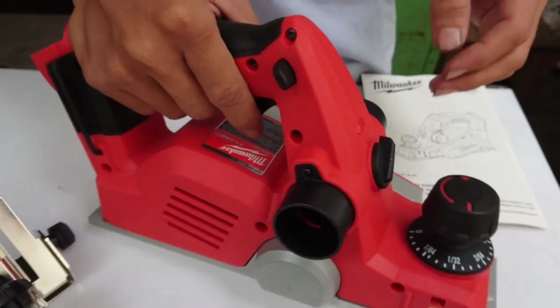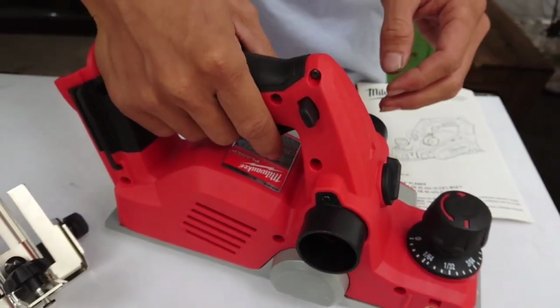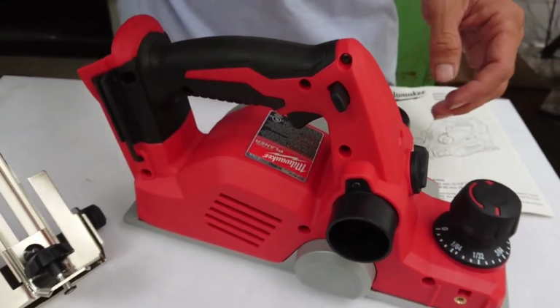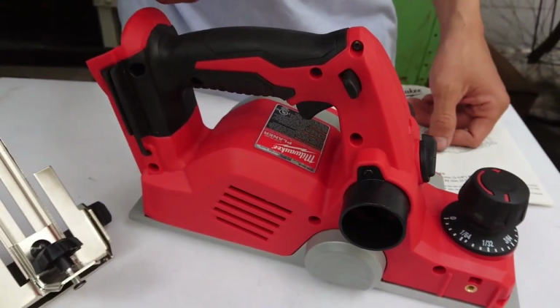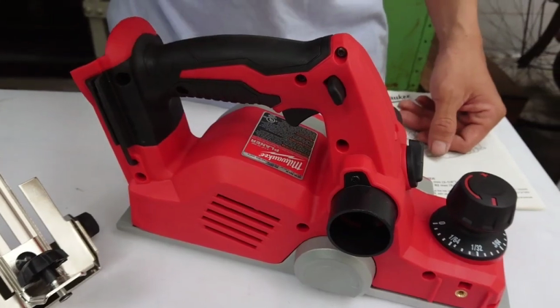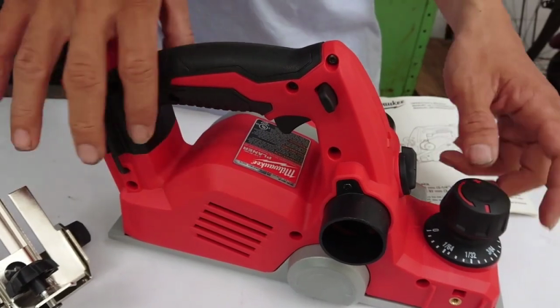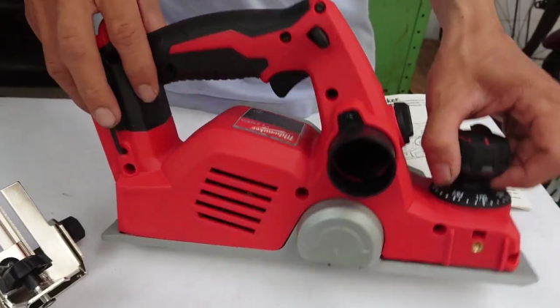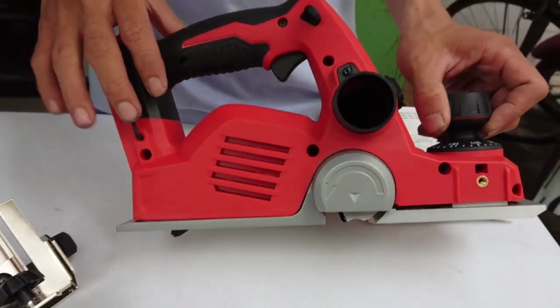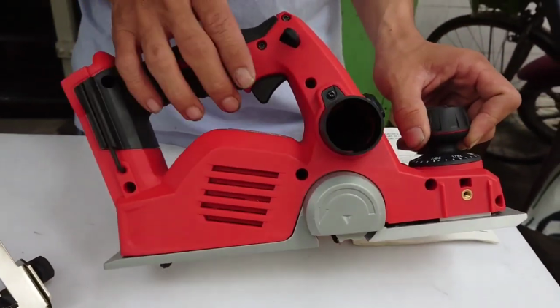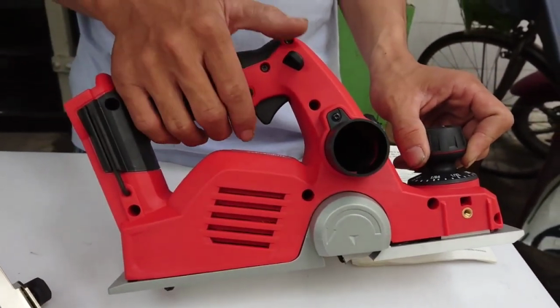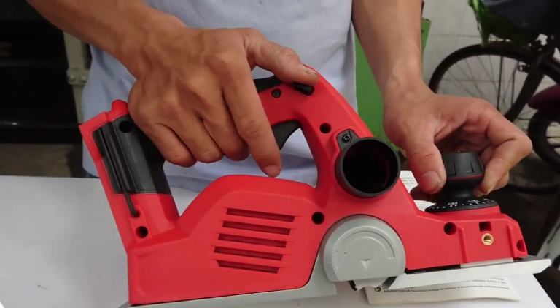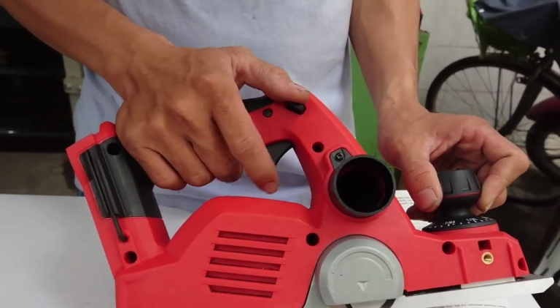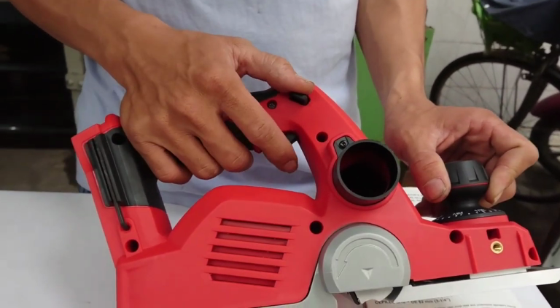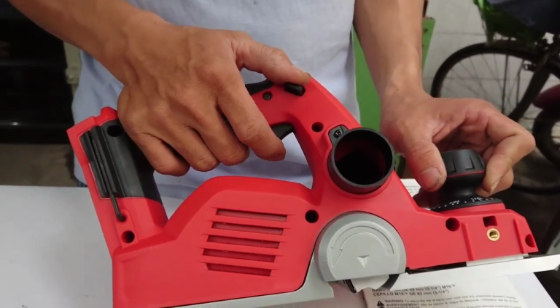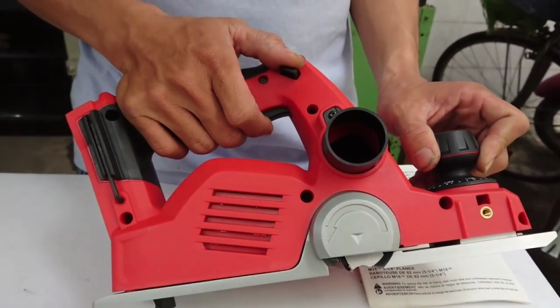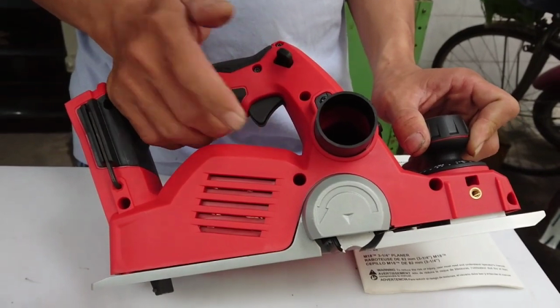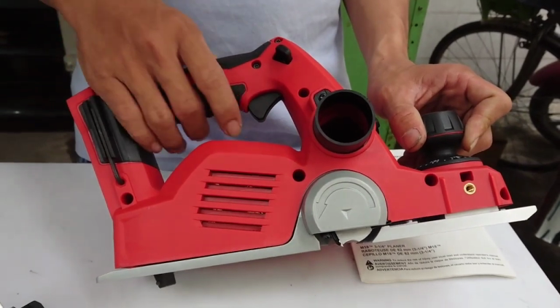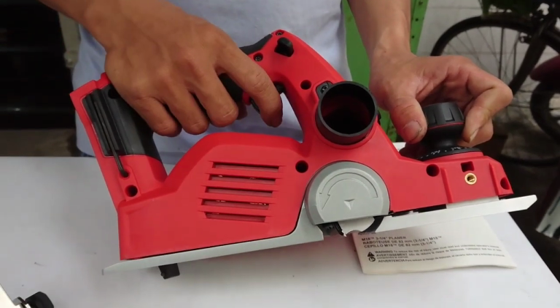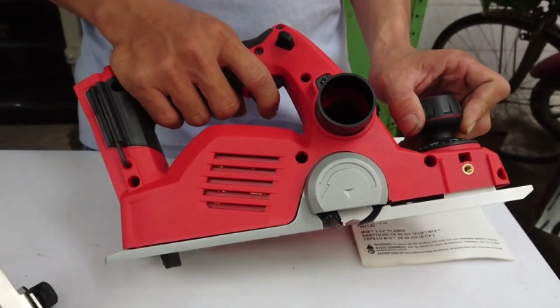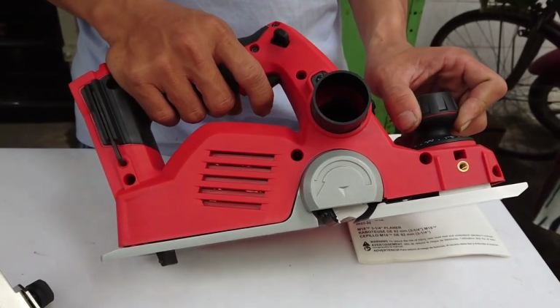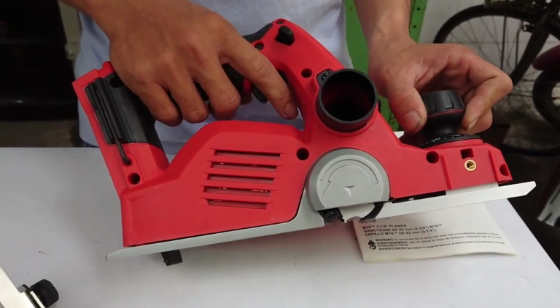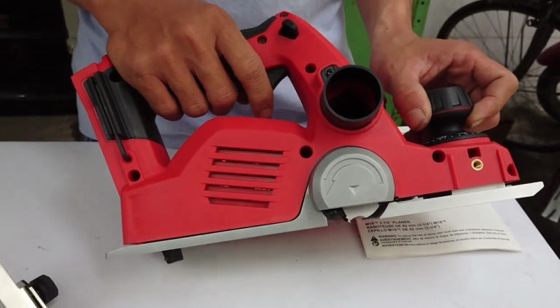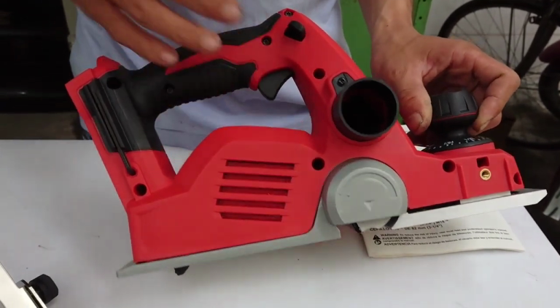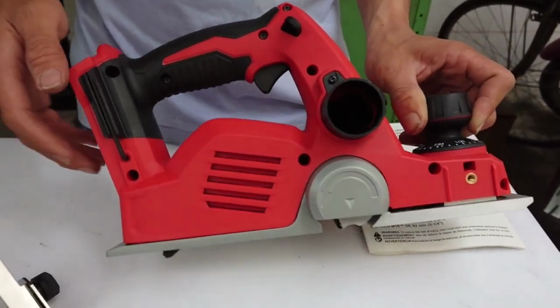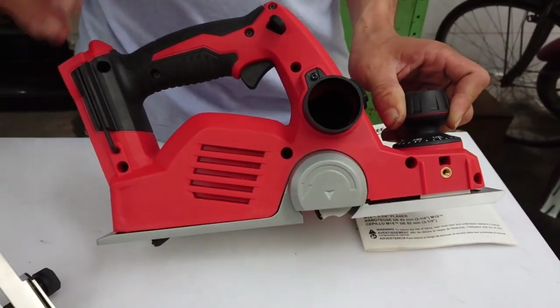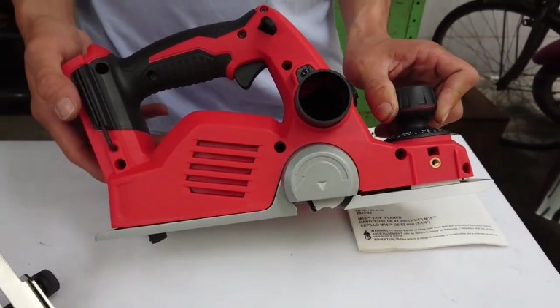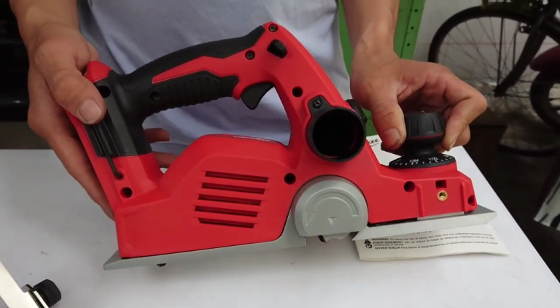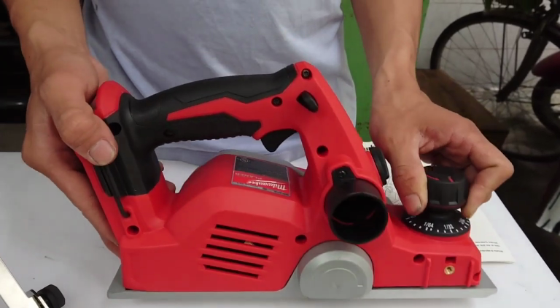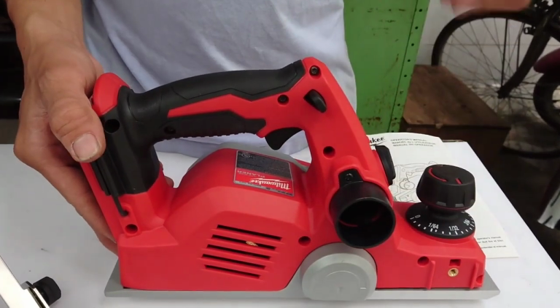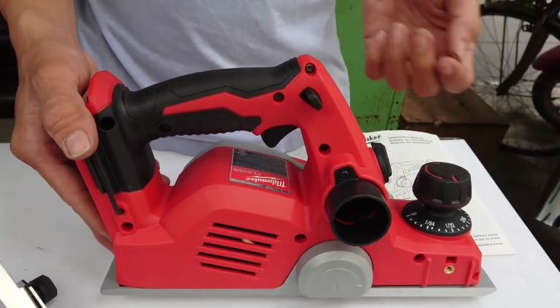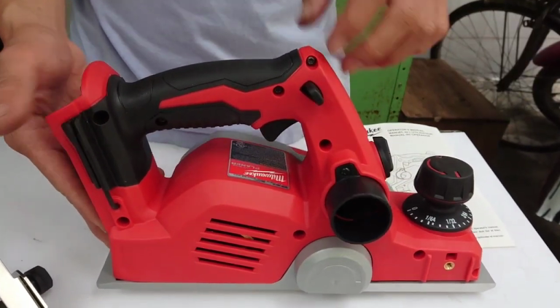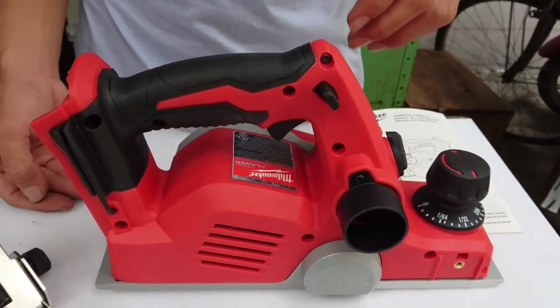Tiếp theo là nó có một cái chốt an toàn trong cái quá trình sử dụng. Chỉ khi nào chúng ta đè xuống thì chúng ta mới bóp cò được. Còn không bình thường thì bóp sẽ không được, mà cố gắng nó sẽ gãy và hư sản phẩm. Rất an toàn khi chúng ta sử dụng cho gia đình có nhiều trẻ nhỏ.